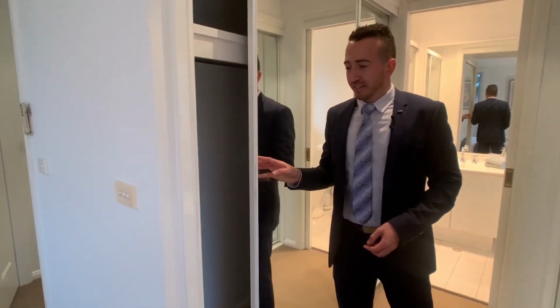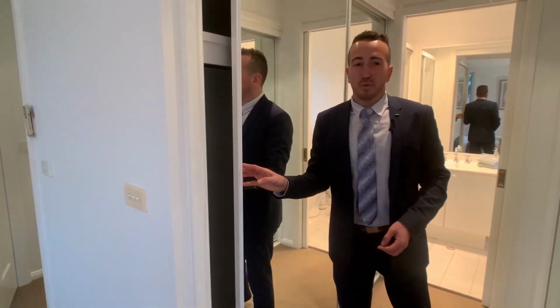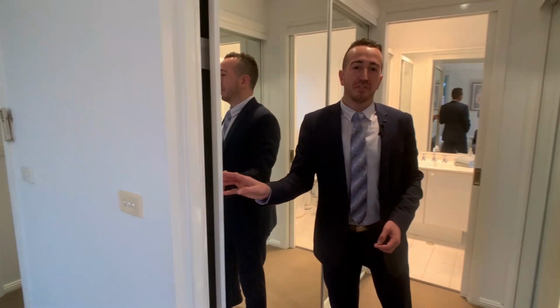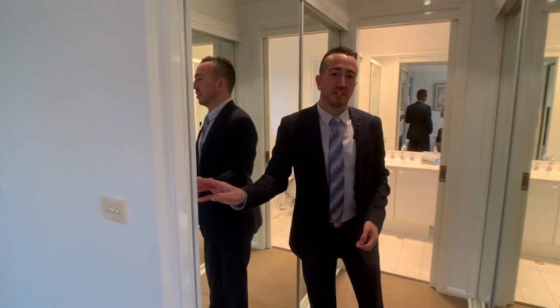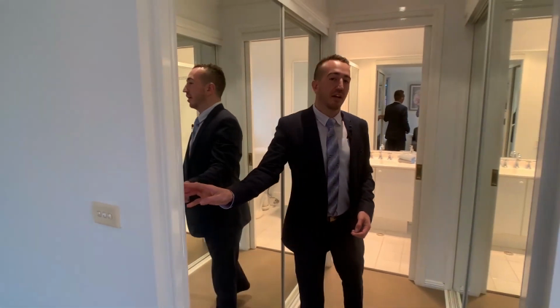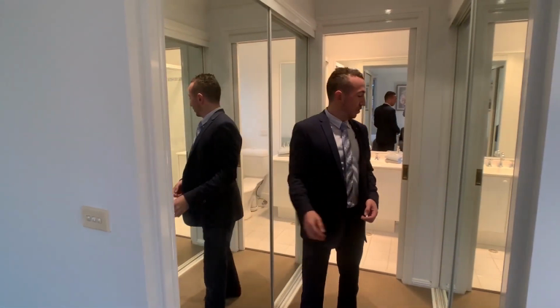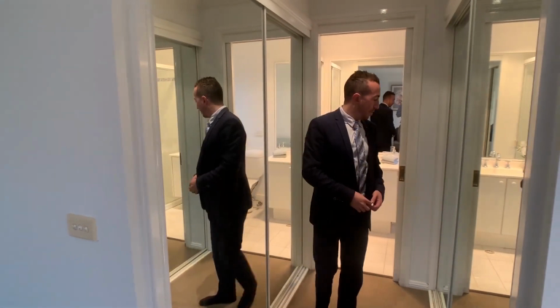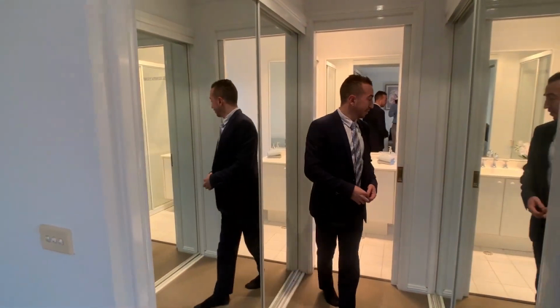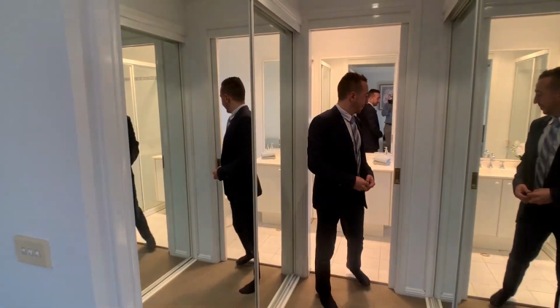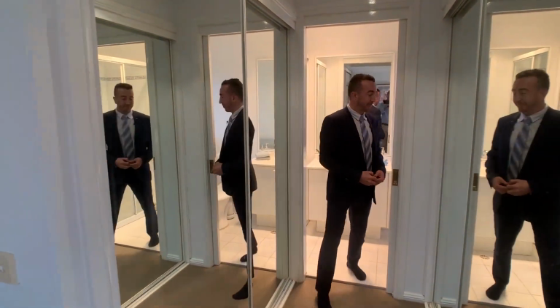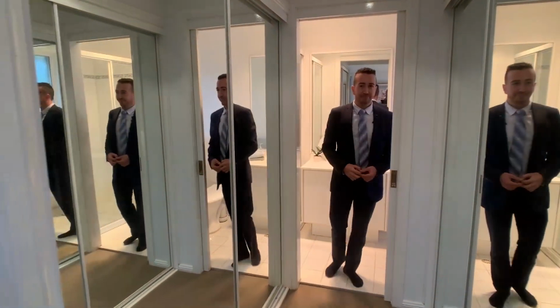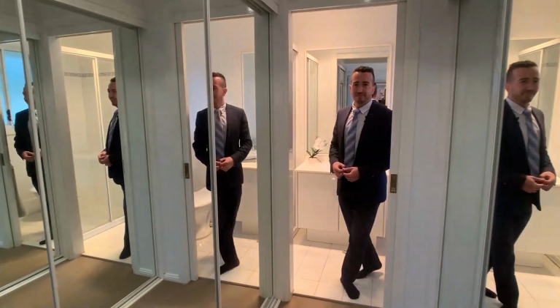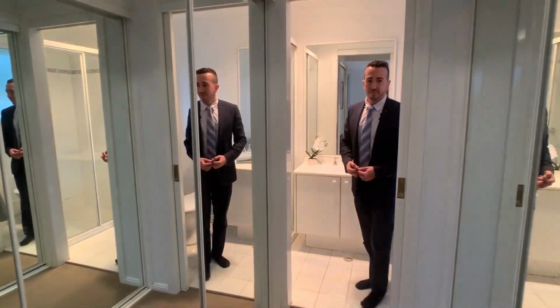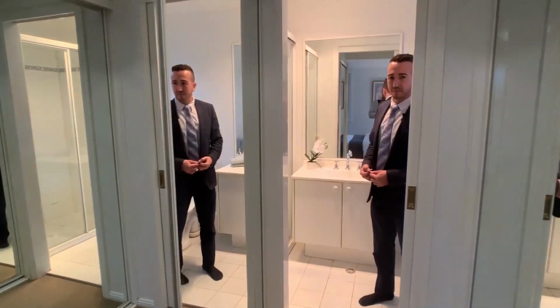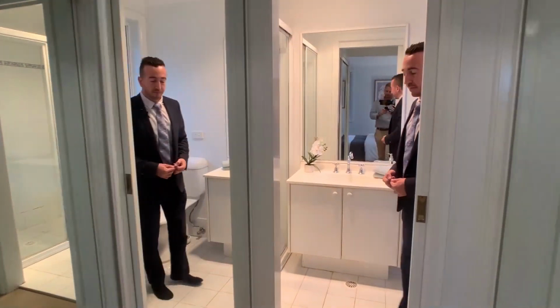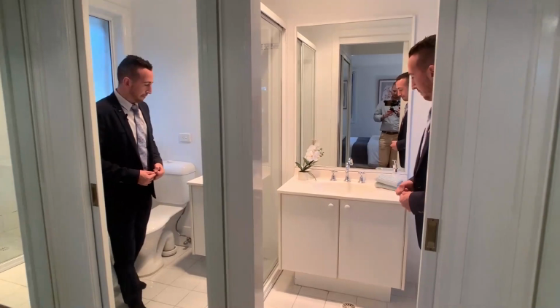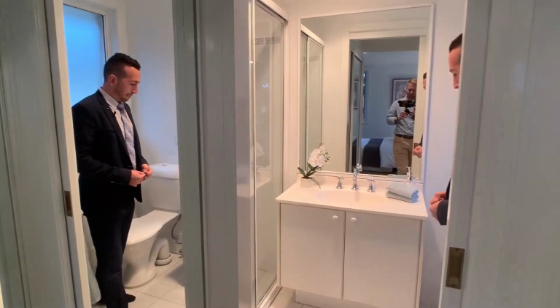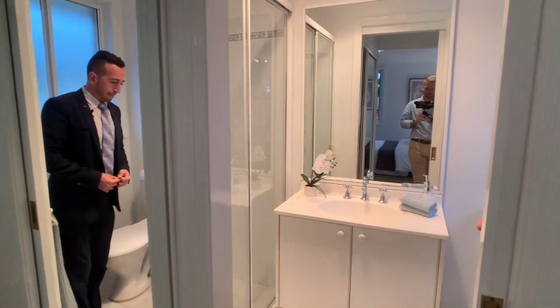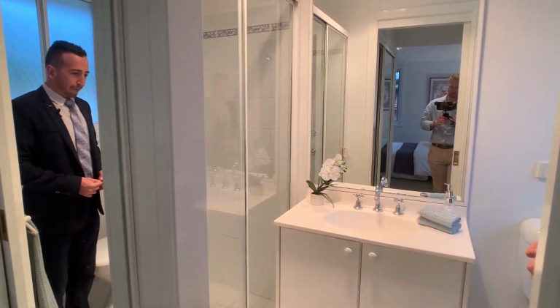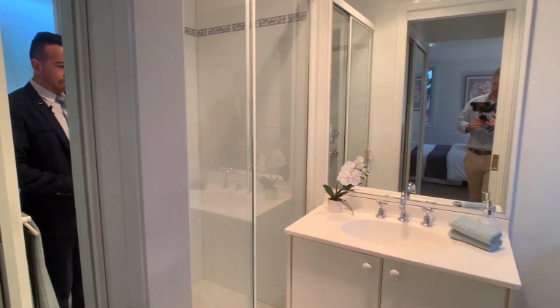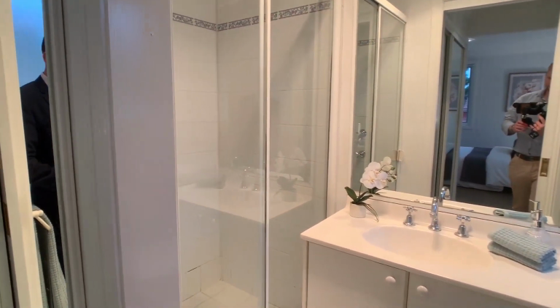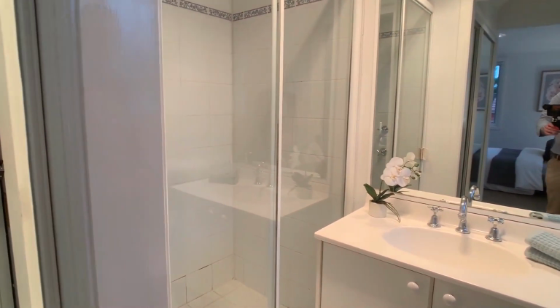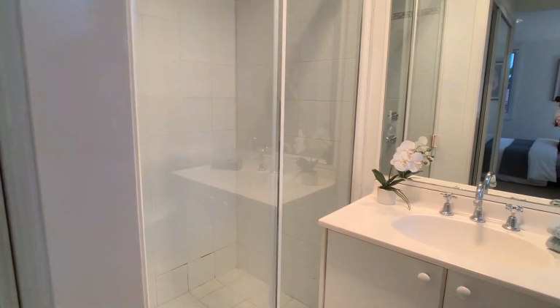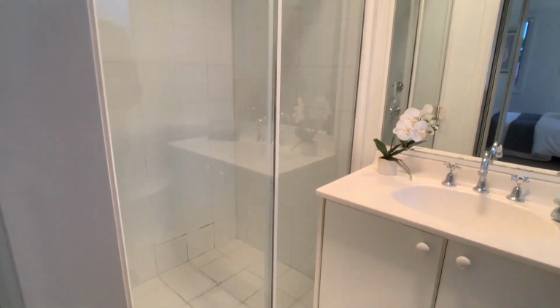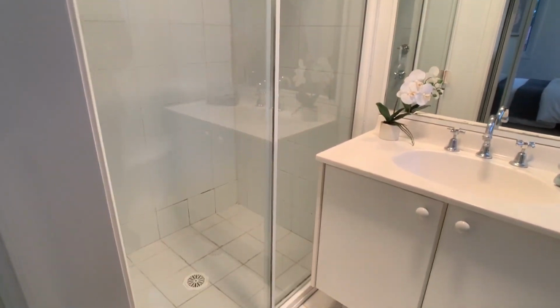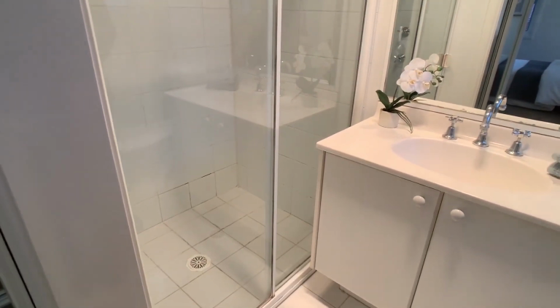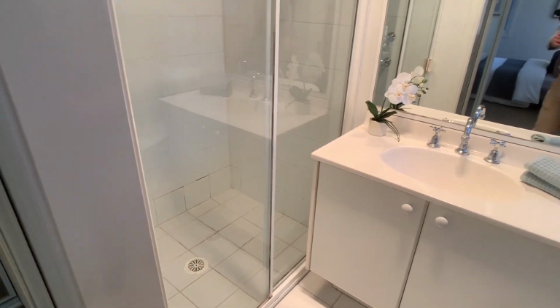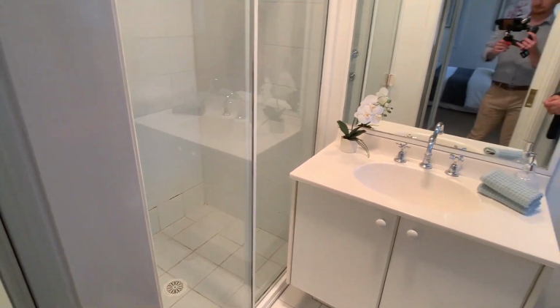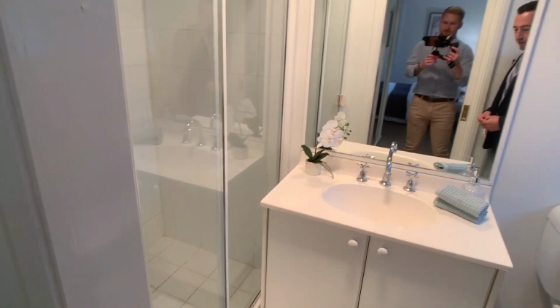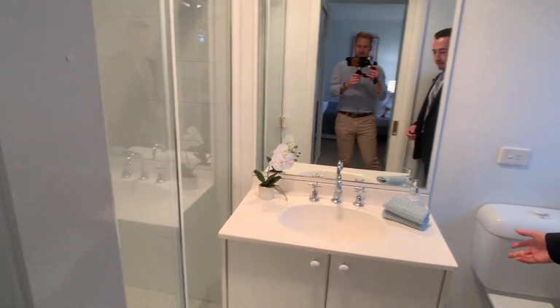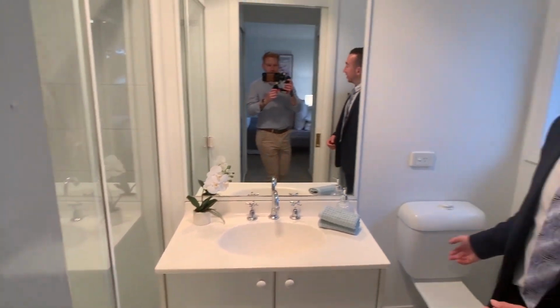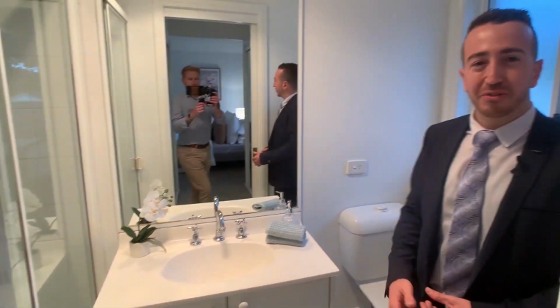This property features a large ensuite bathroom with a nice big shower, vanity and toilet.